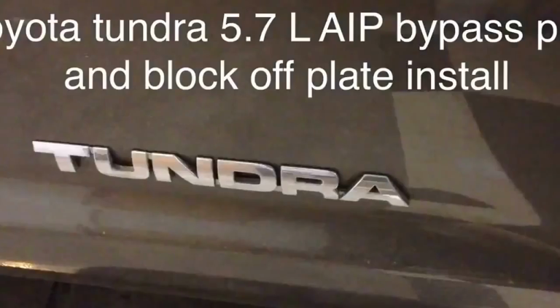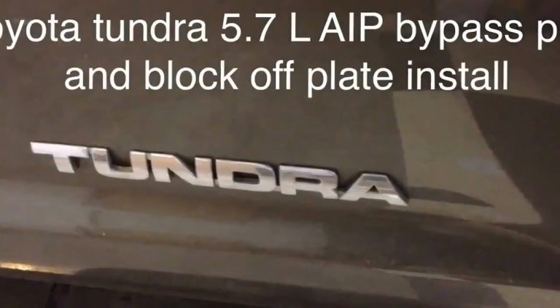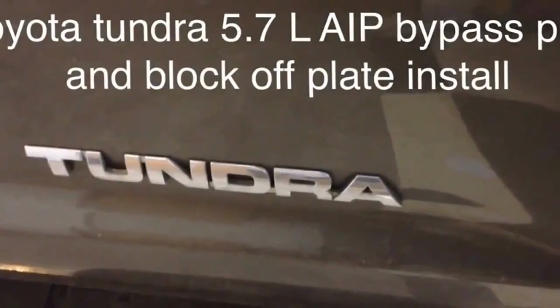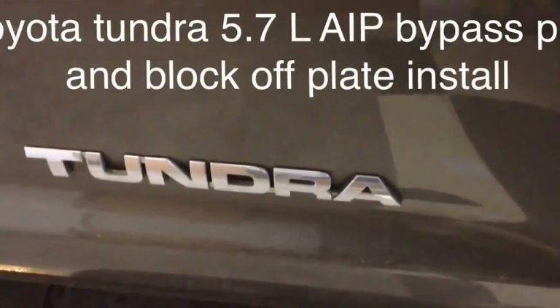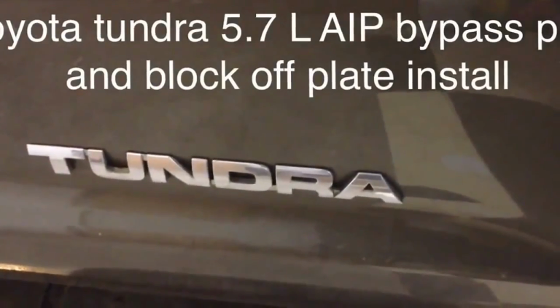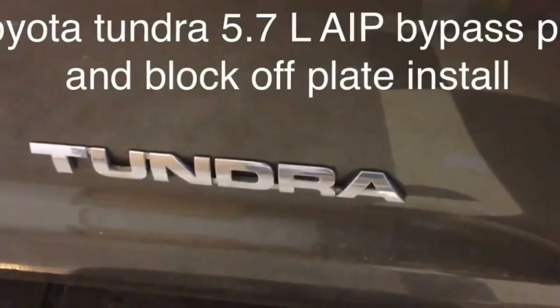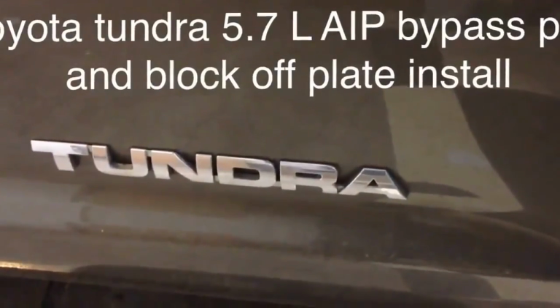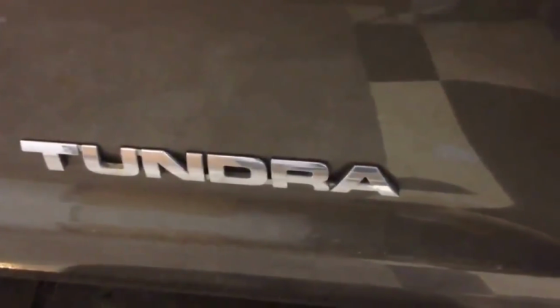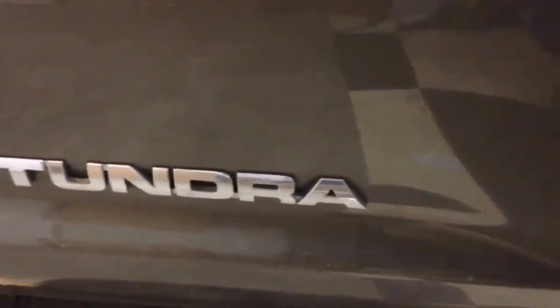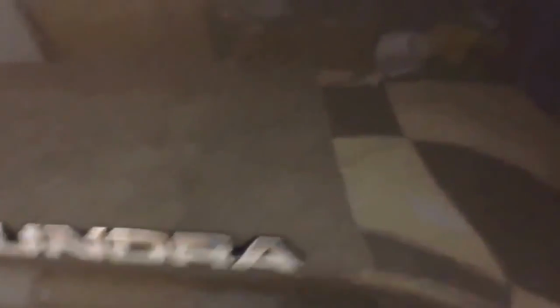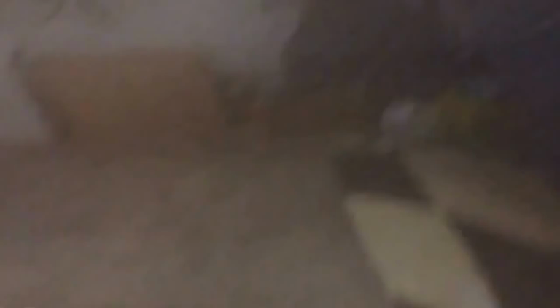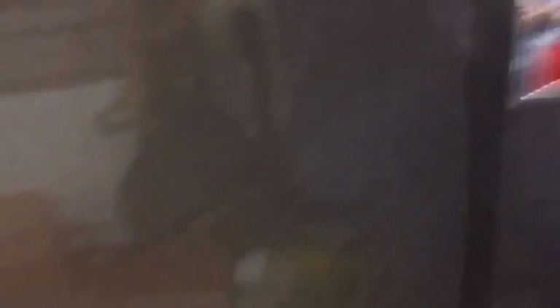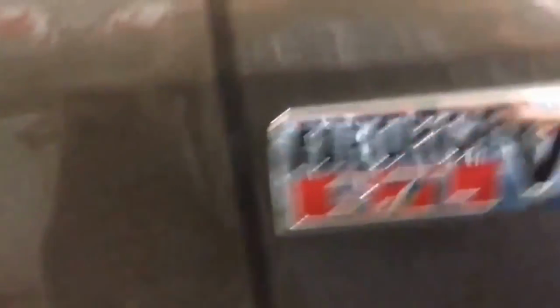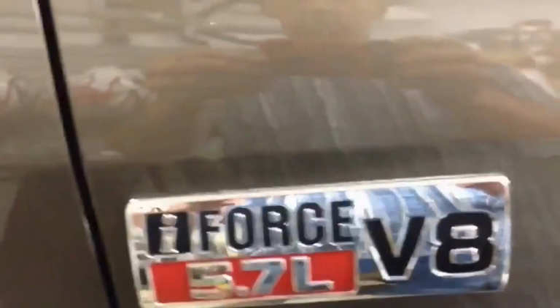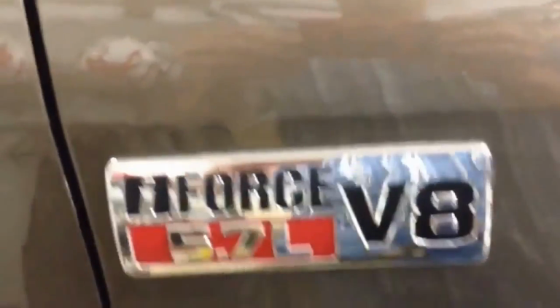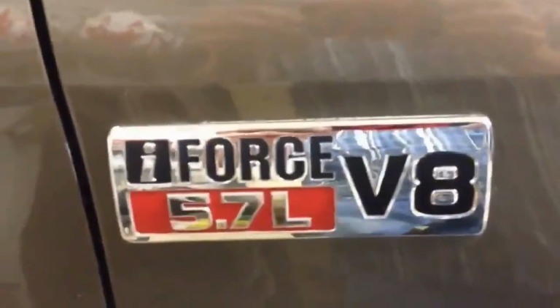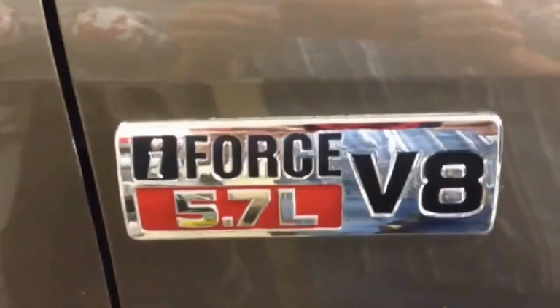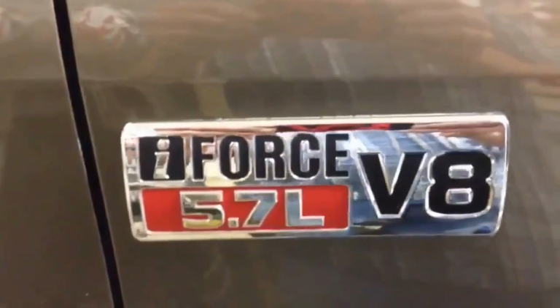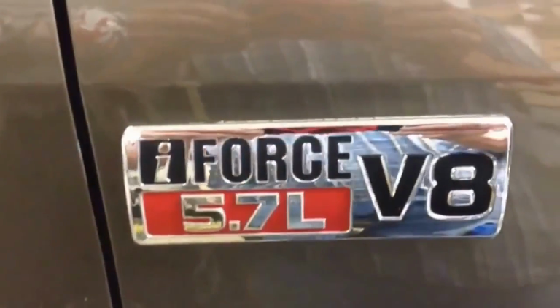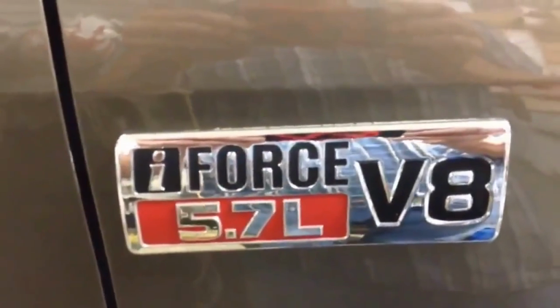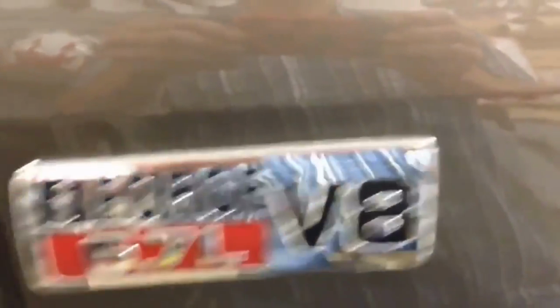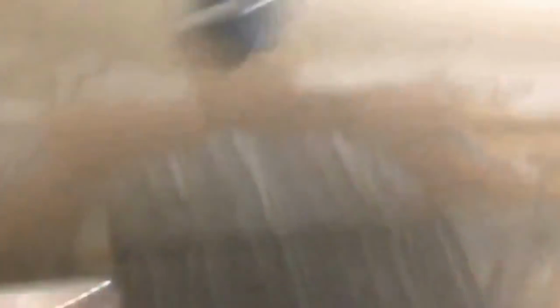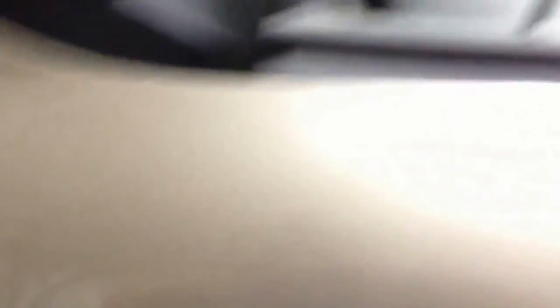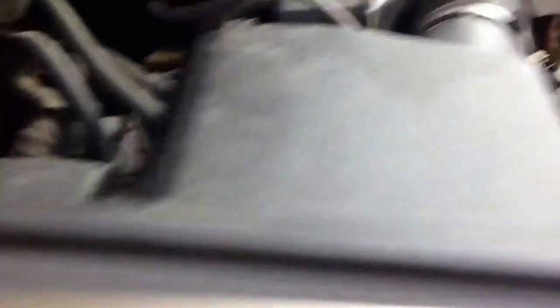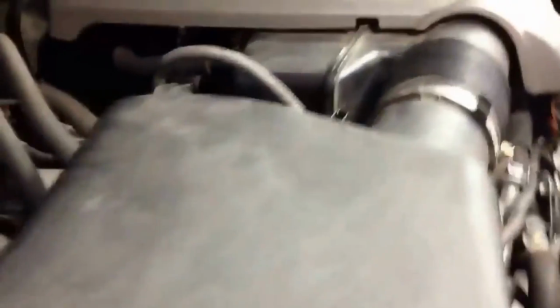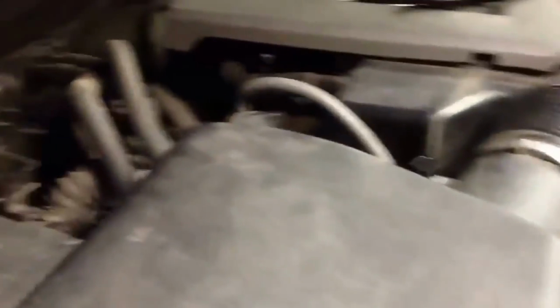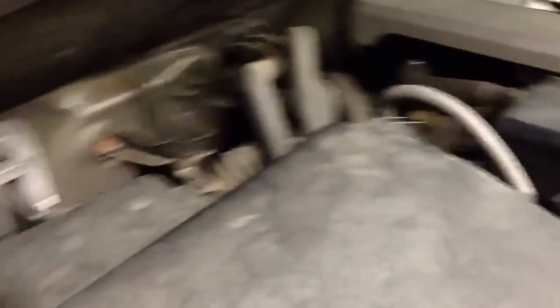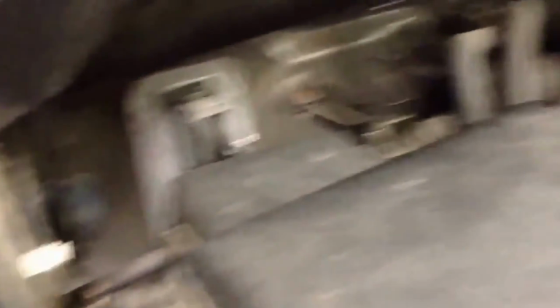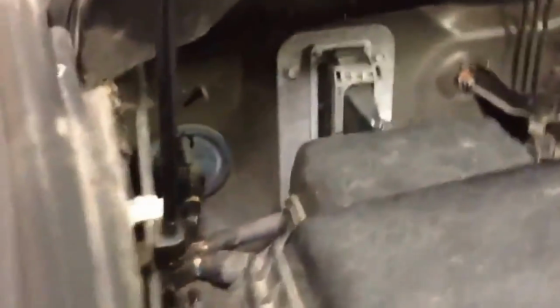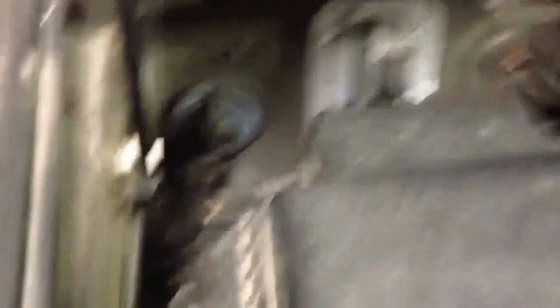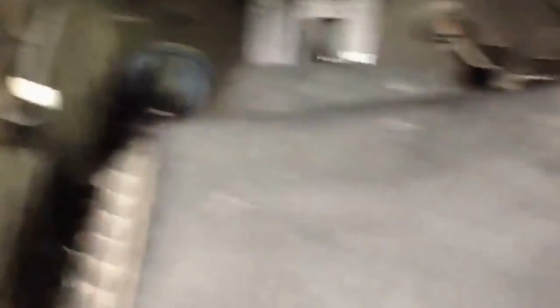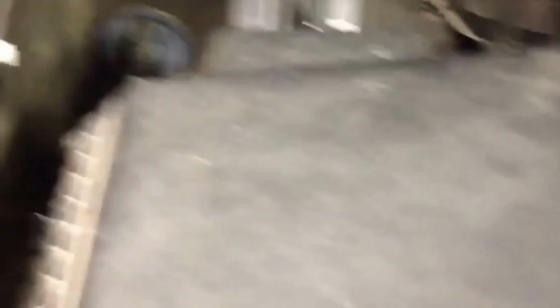Okay, here we are. We're going to do the quick and easy install on this Tundra 5.7 of the AIP Bypass Kit. It can't get any easier than this.